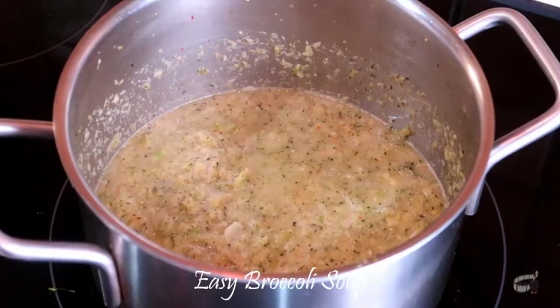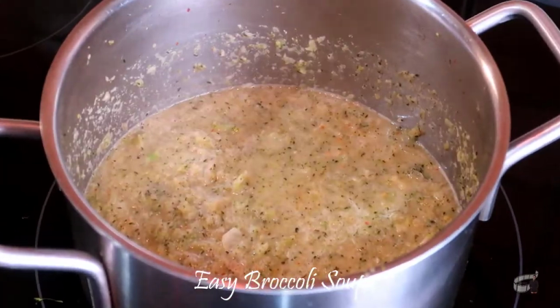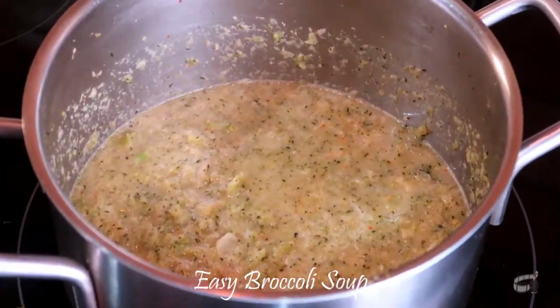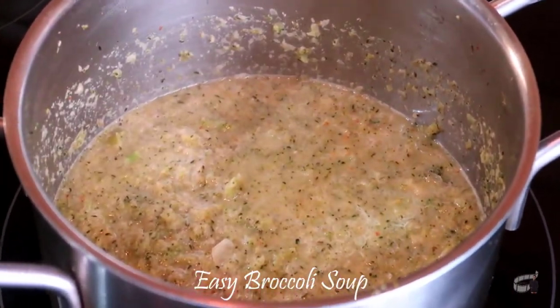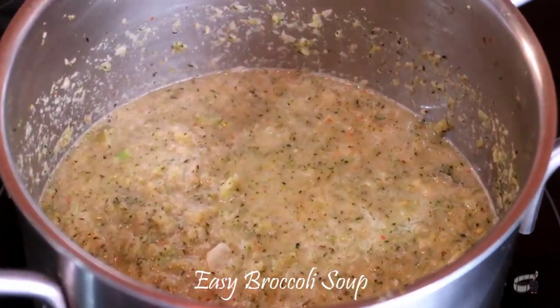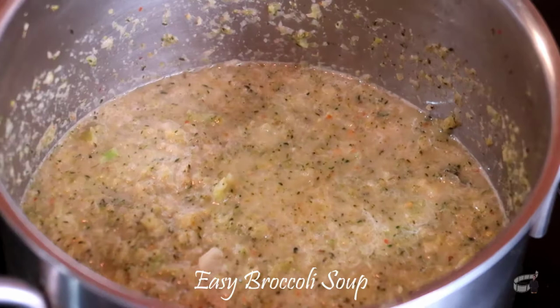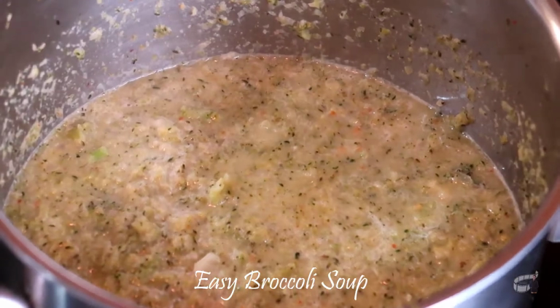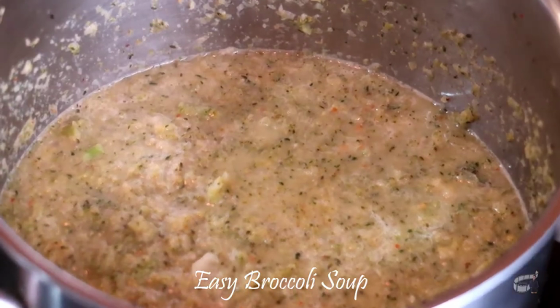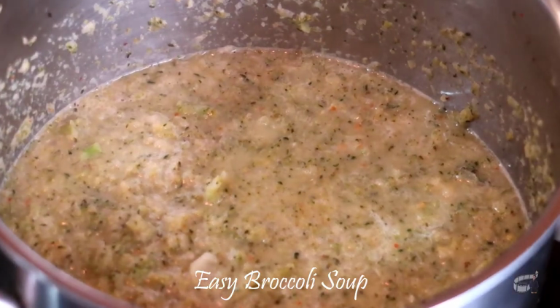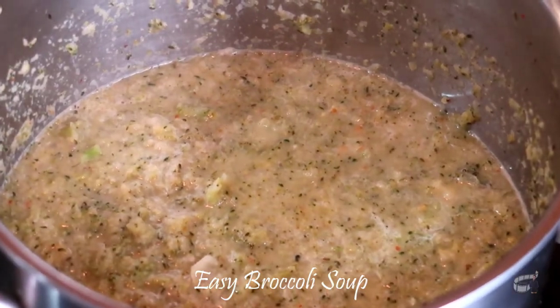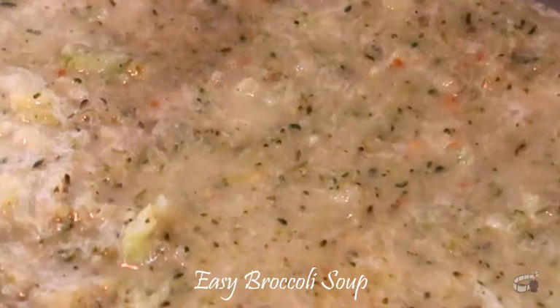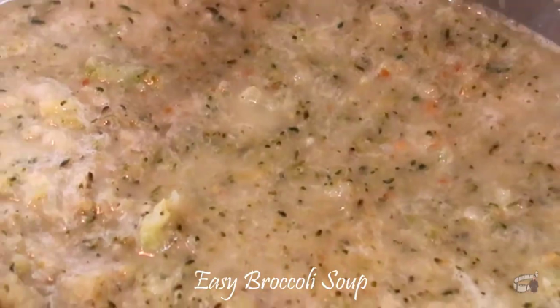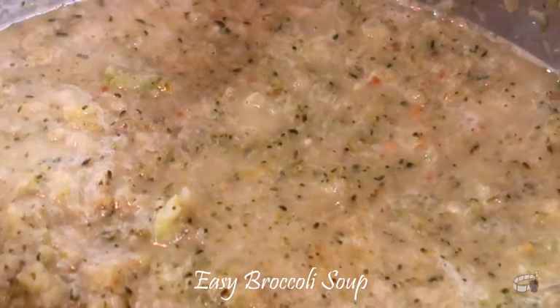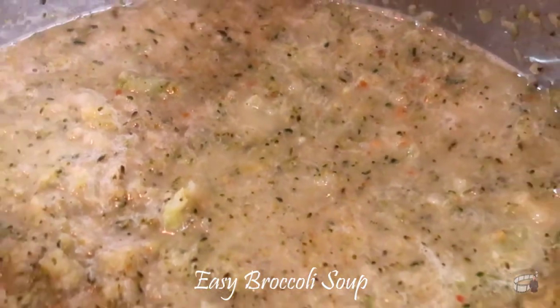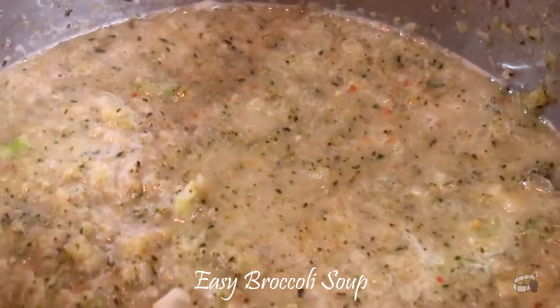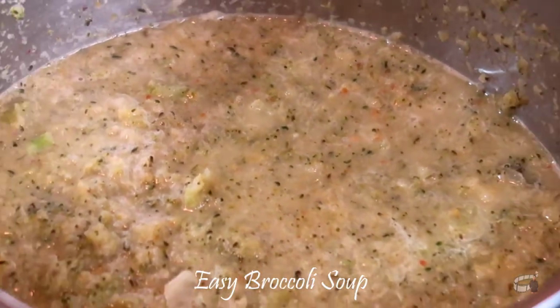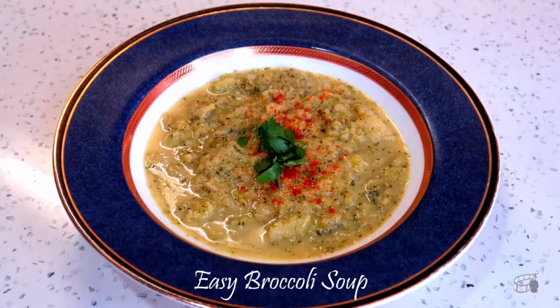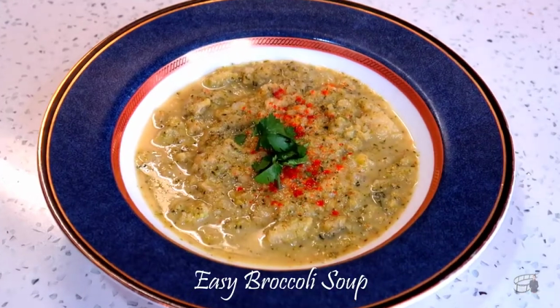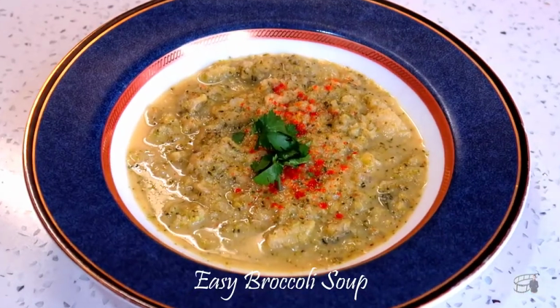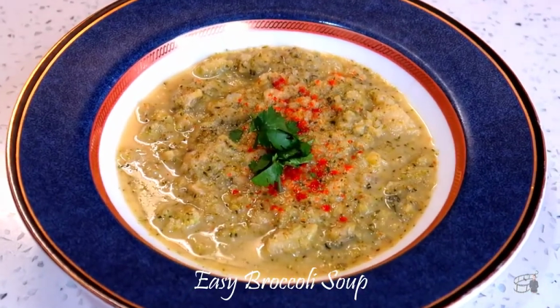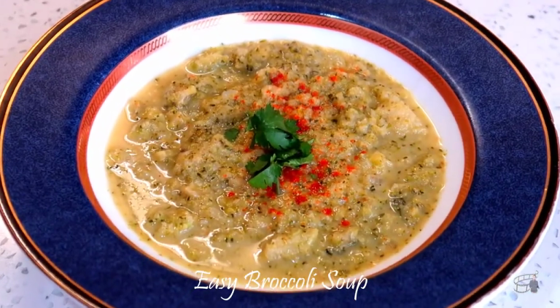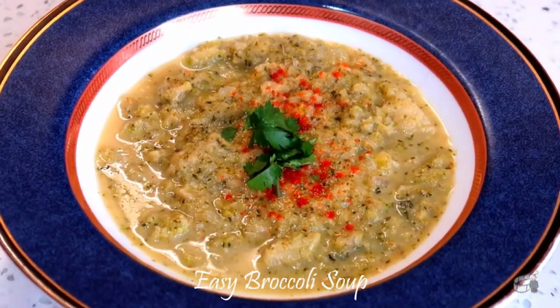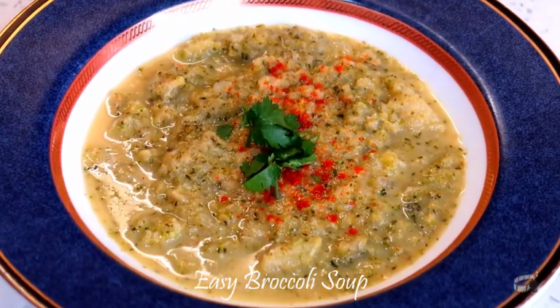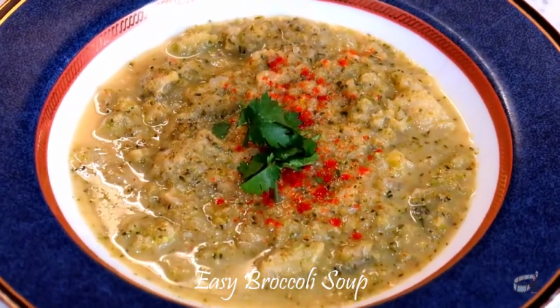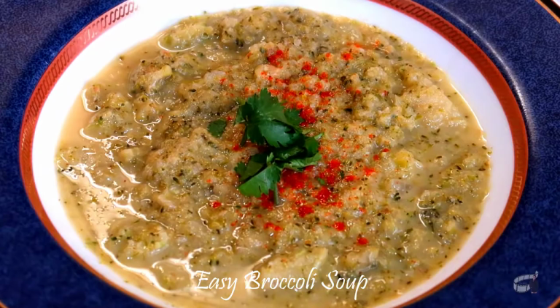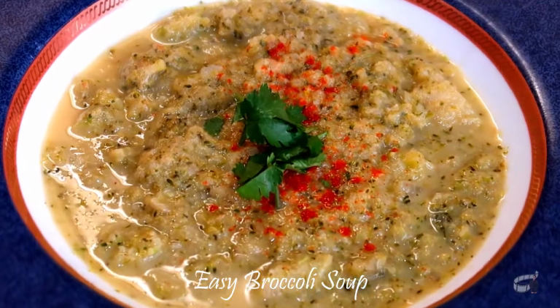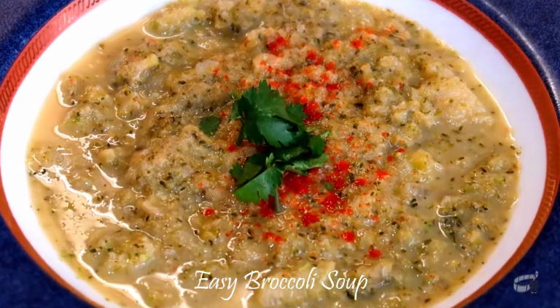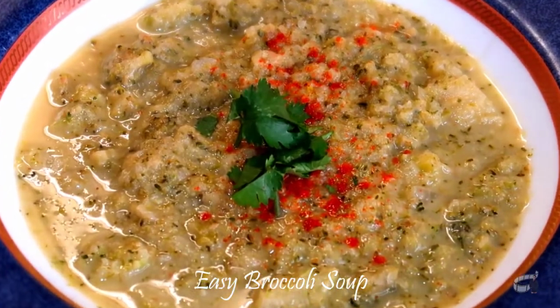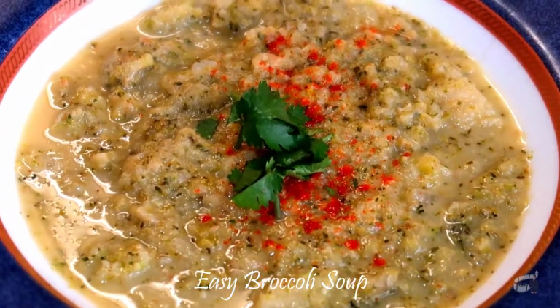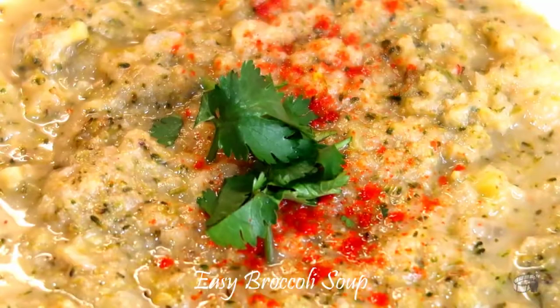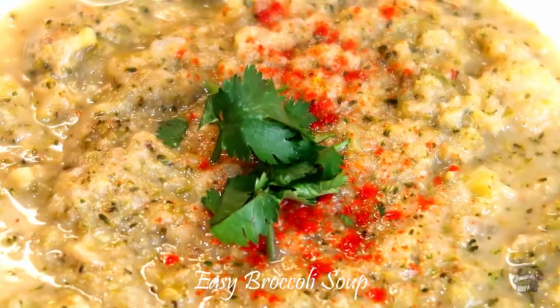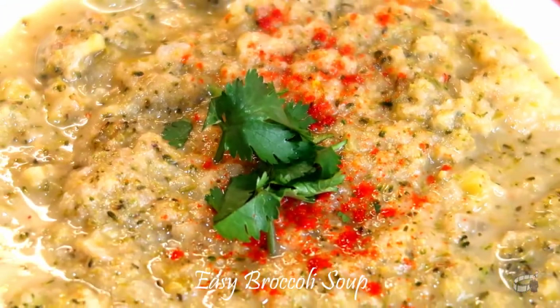You may also use frozen broccoli for this recipe. Turn off the heat. Ladle the soup into a bowl. Garnish with cilantro leaves and paprika.